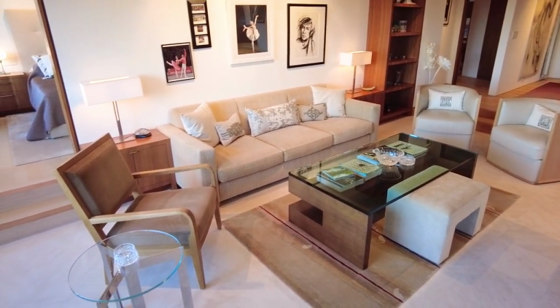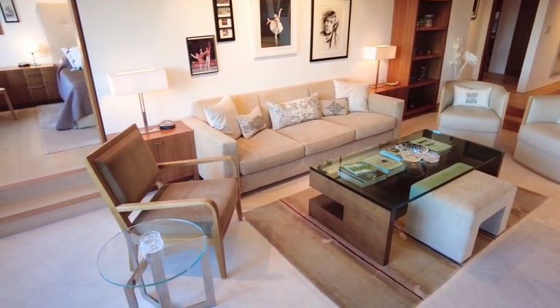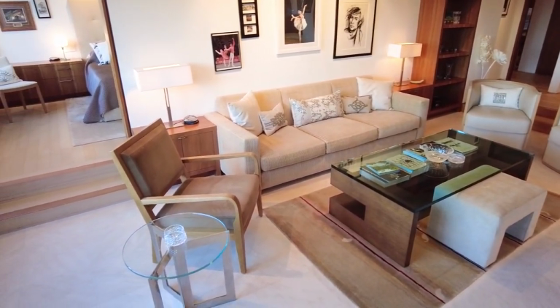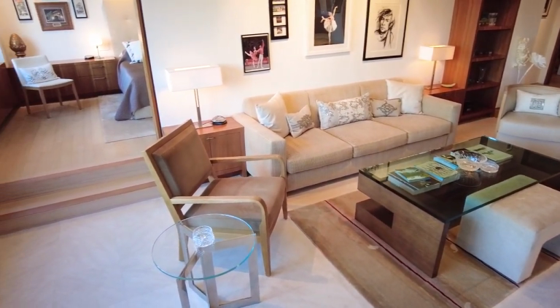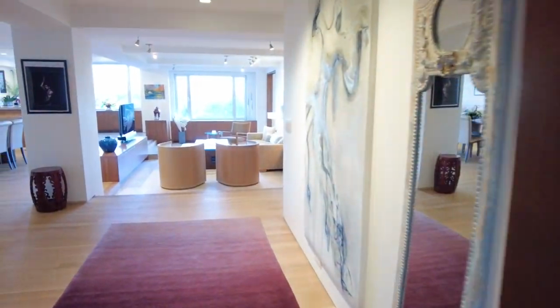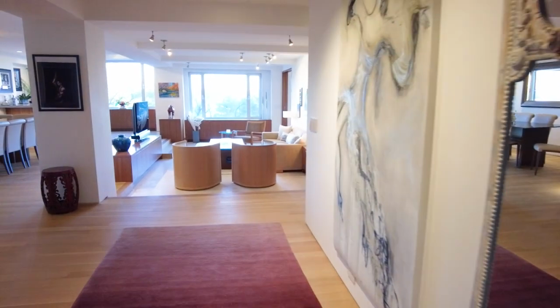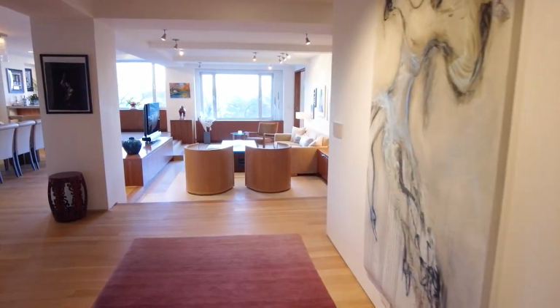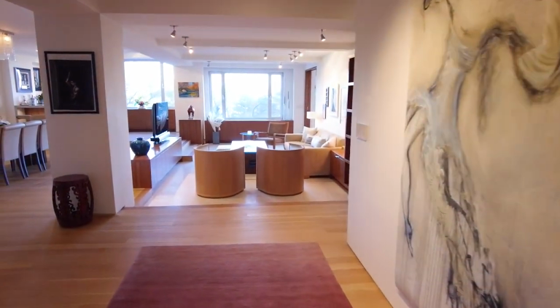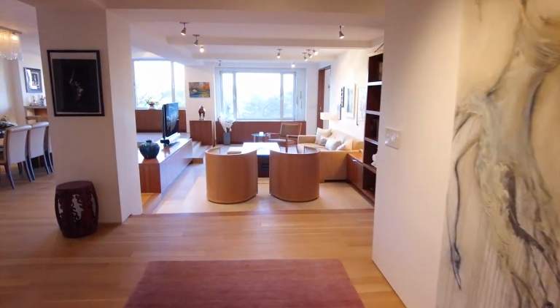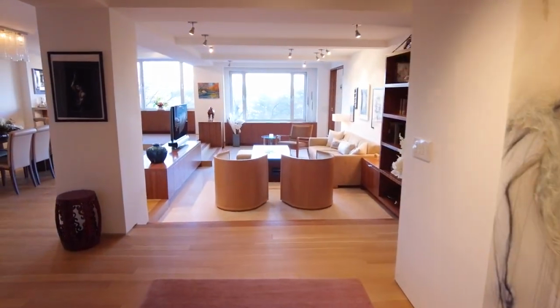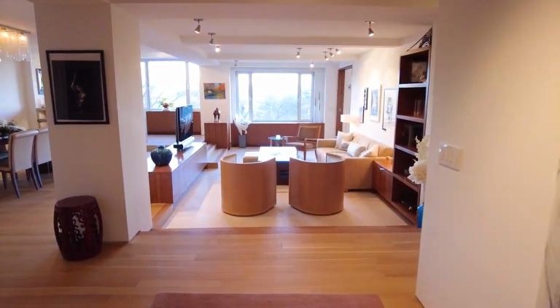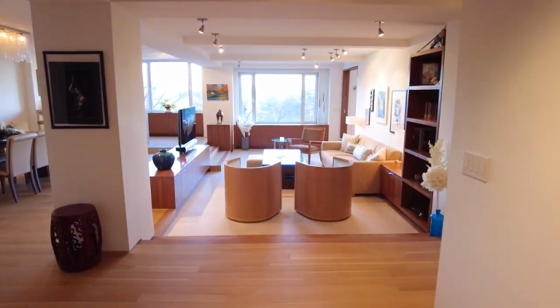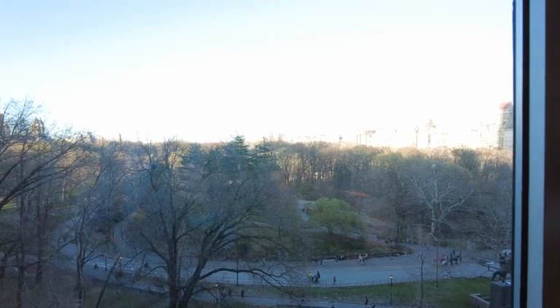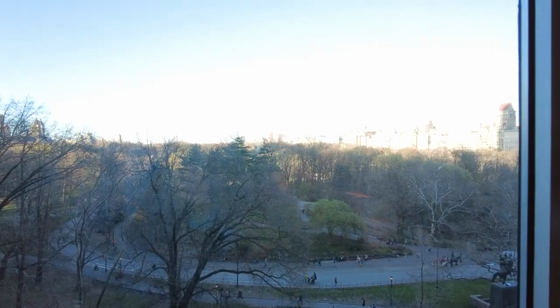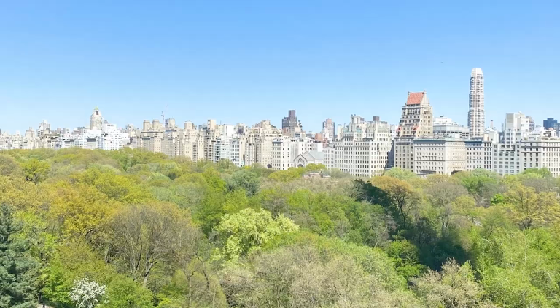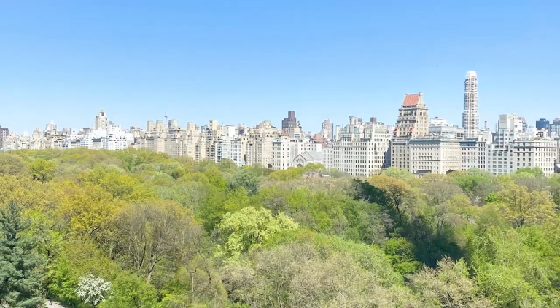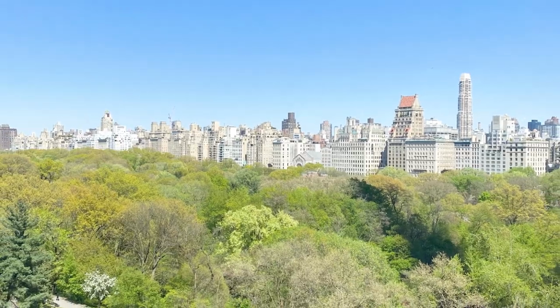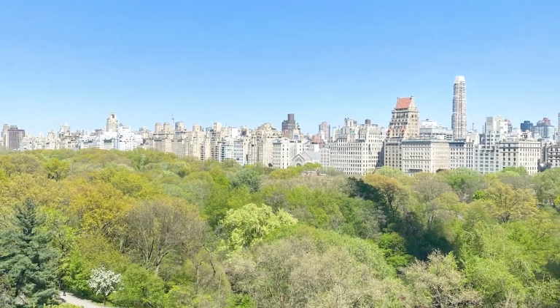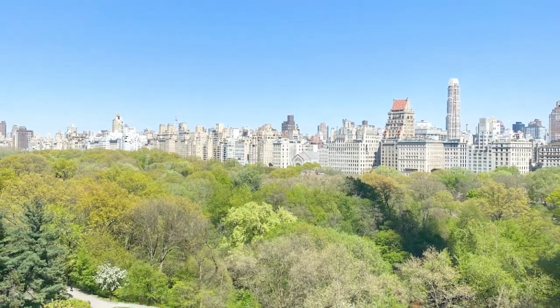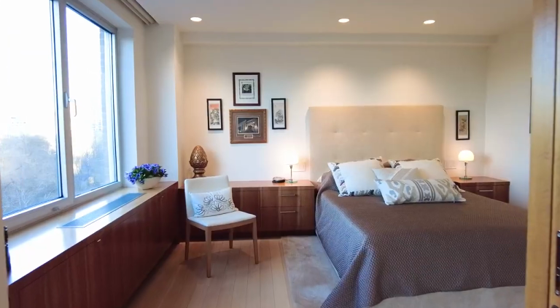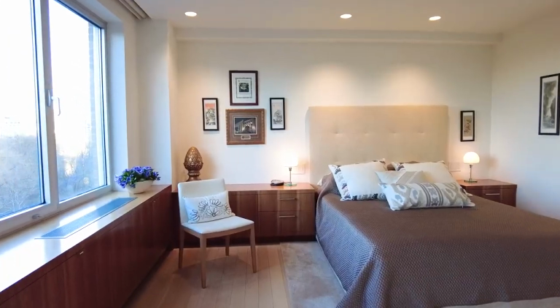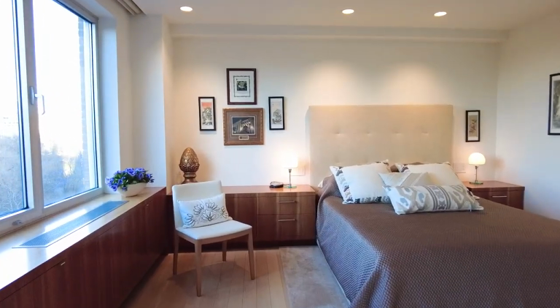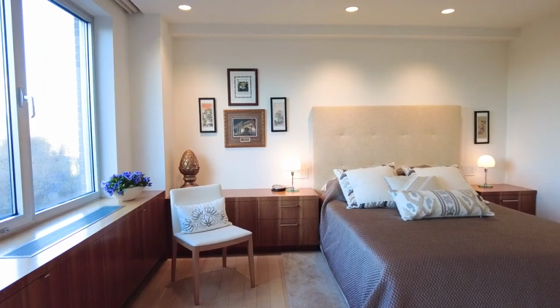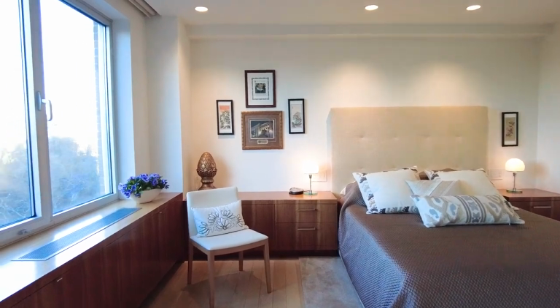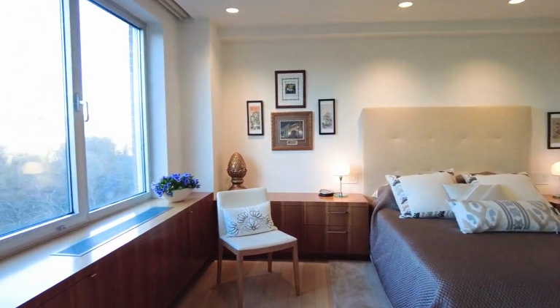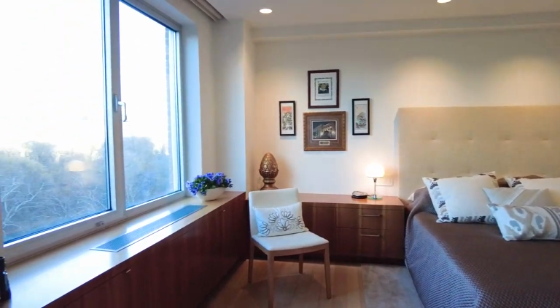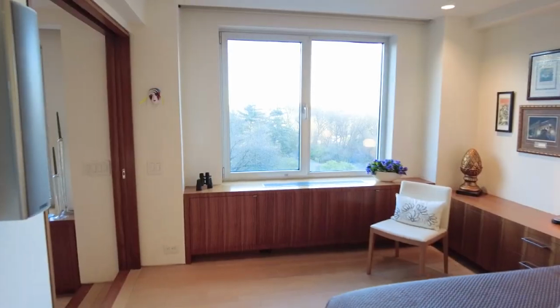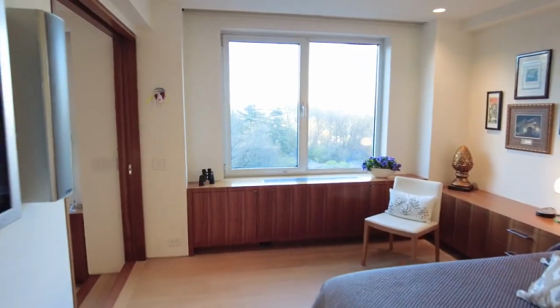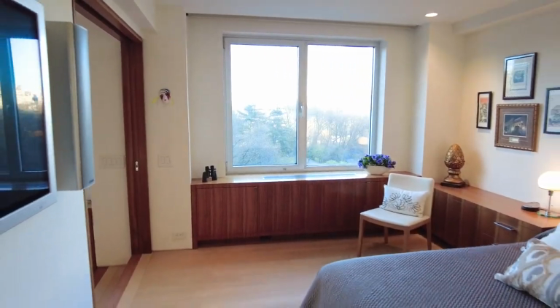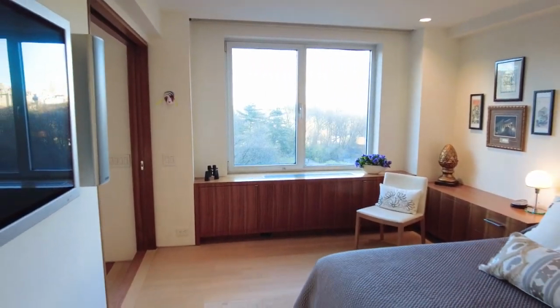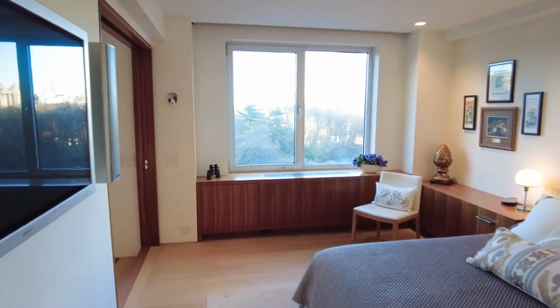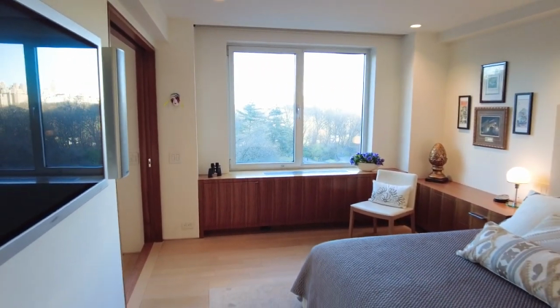So we have this unit, which is a two-bedroom, two-and-a-half-bath with these wonderful Central Park views. And here is the main bedroom, which has magnificent views.